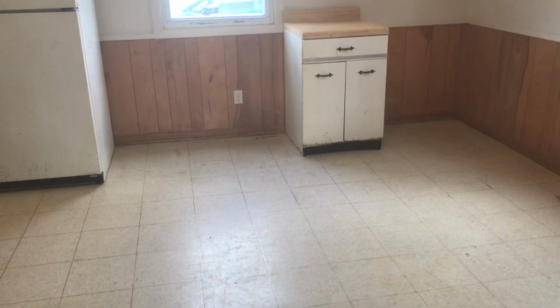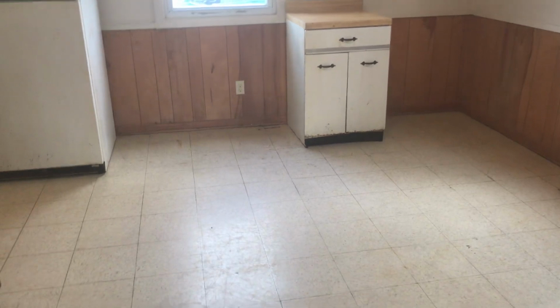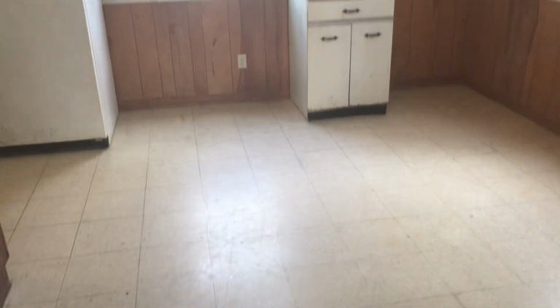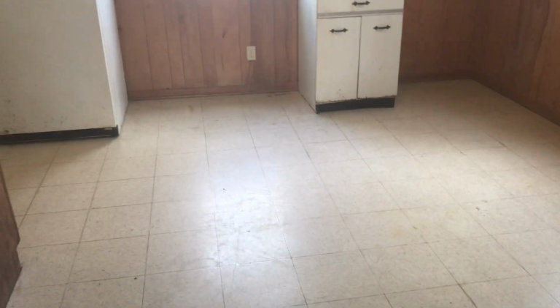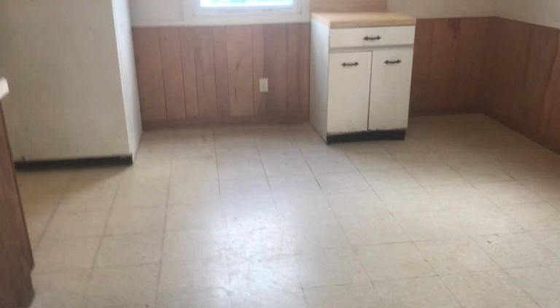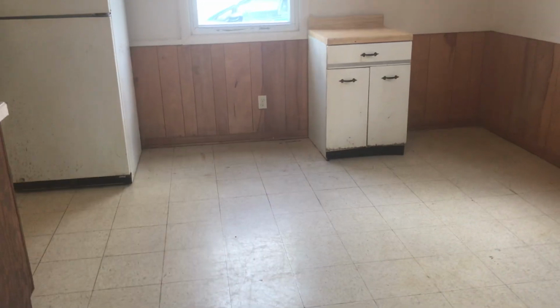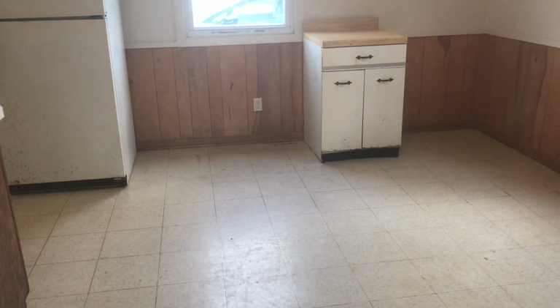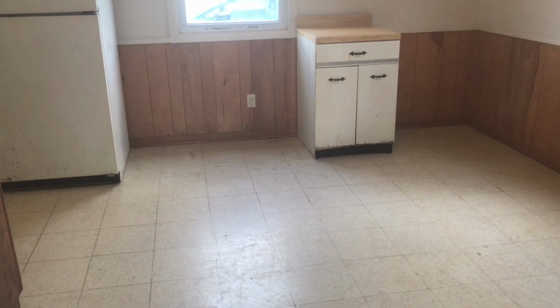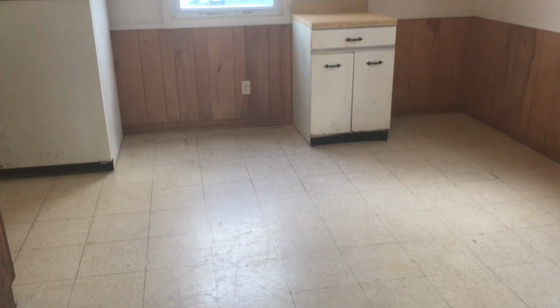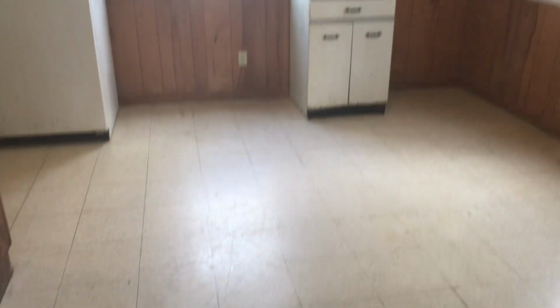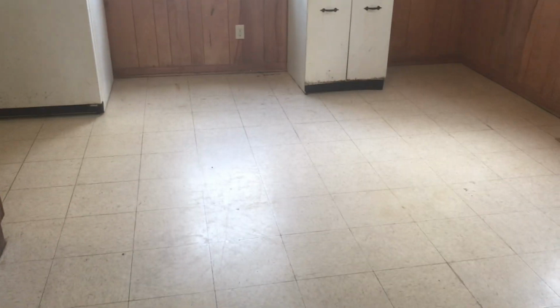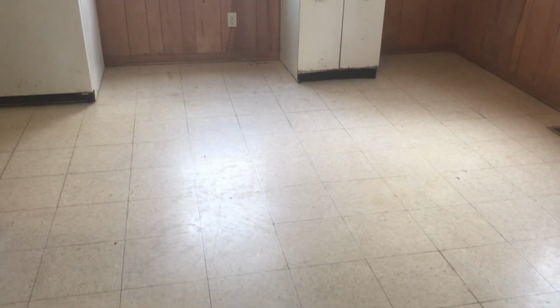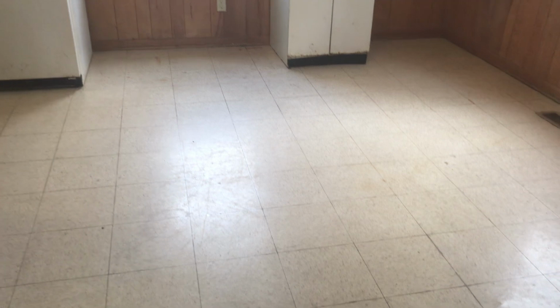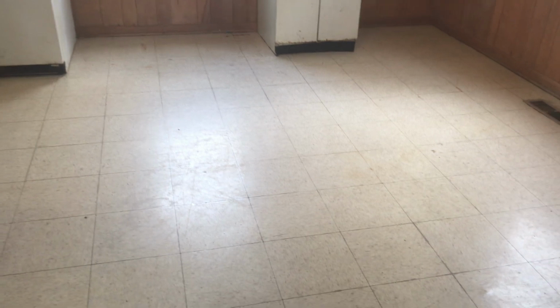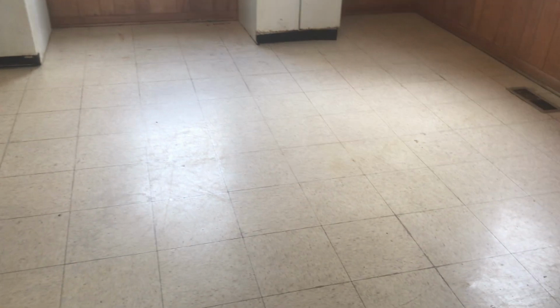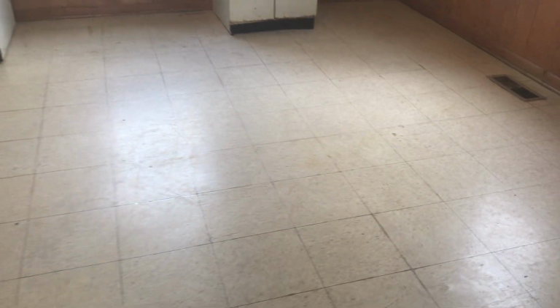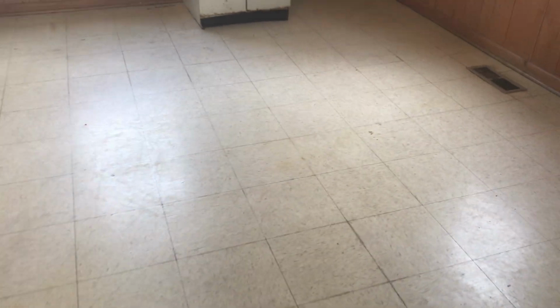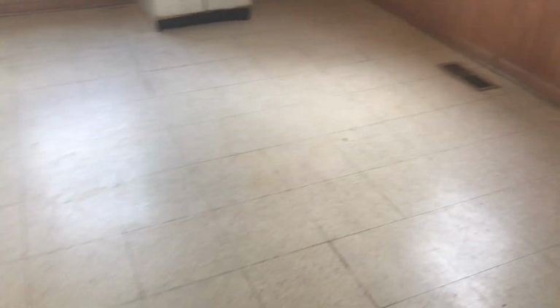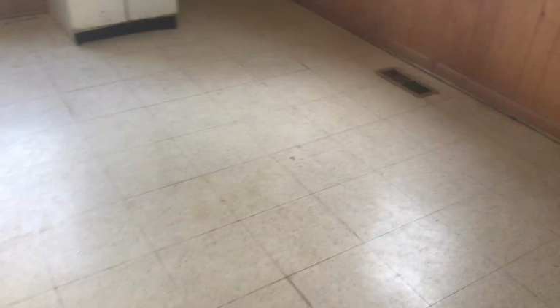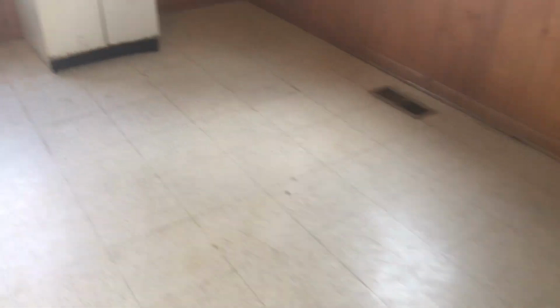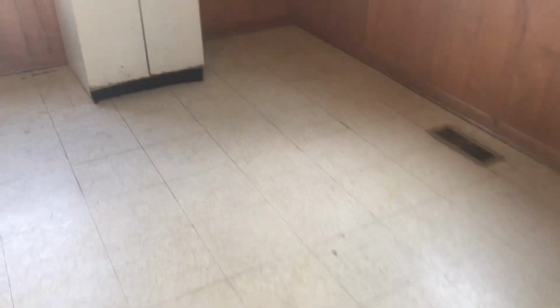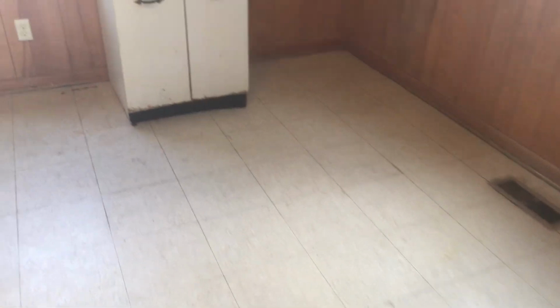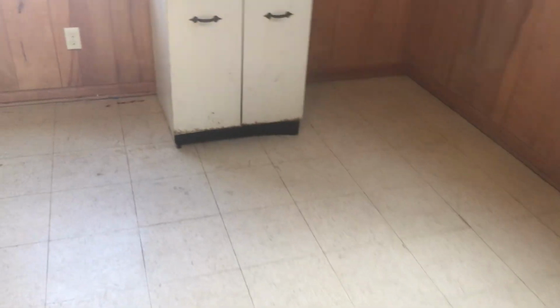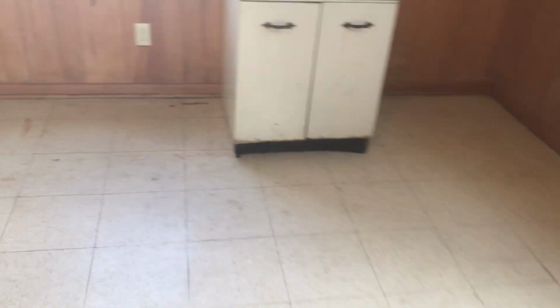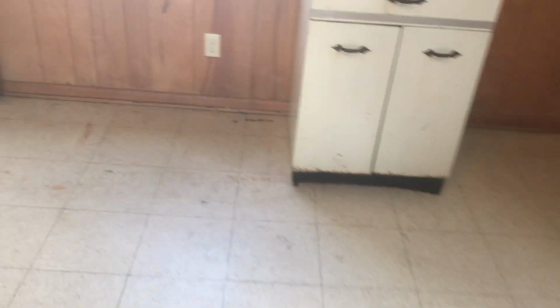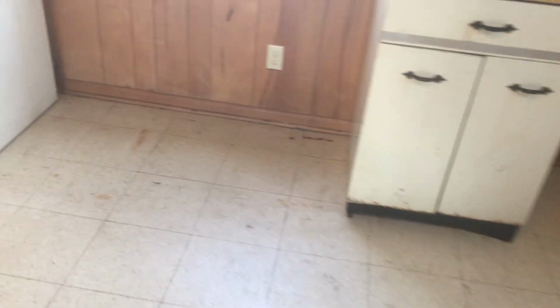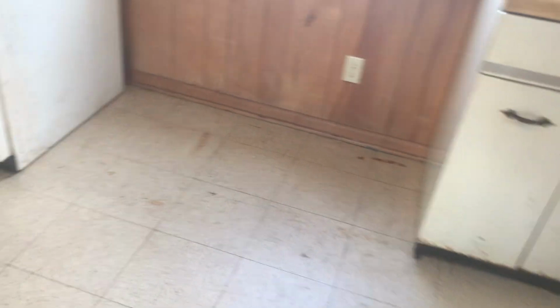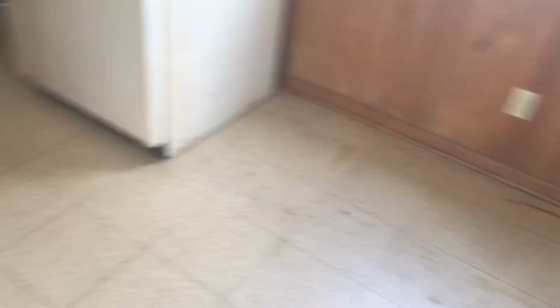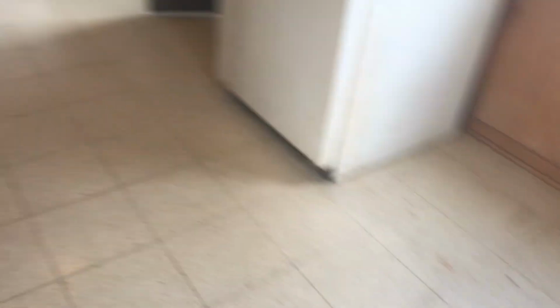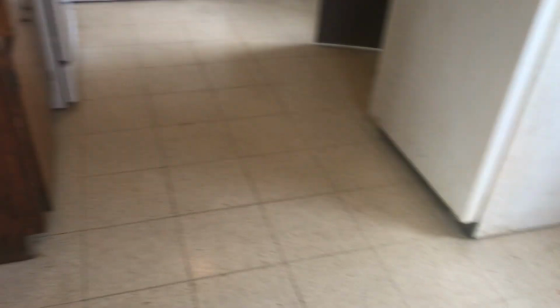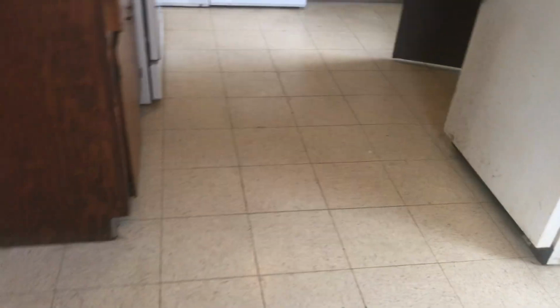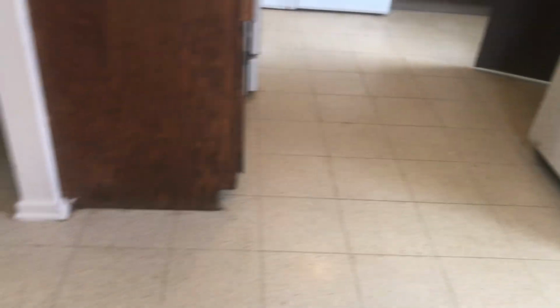This is 2945 Cromwell. I'm going to do a move-out inspection. We're starting in the kitchen. The kitchen floor is badly stained and dirty — I would suggest replacing it.